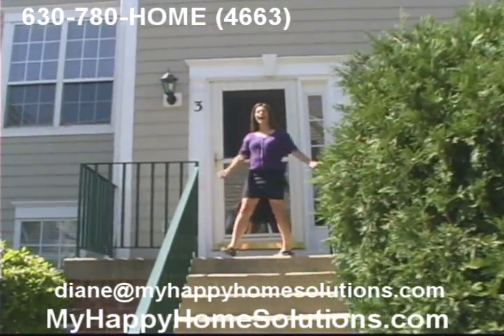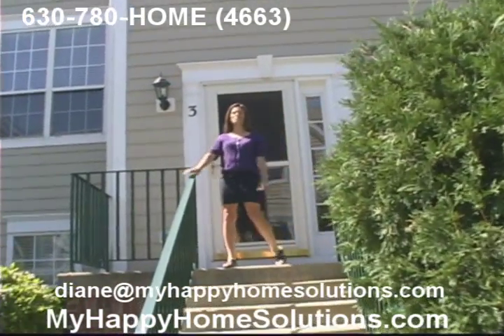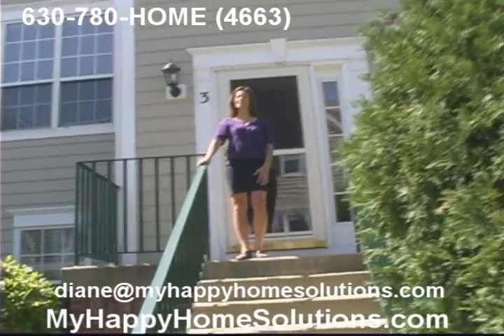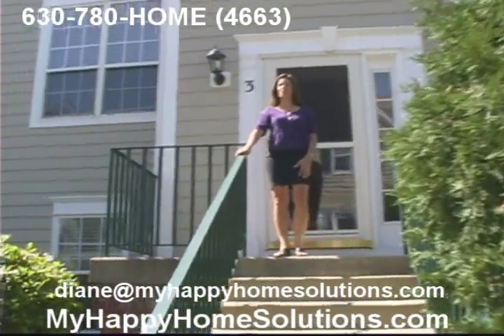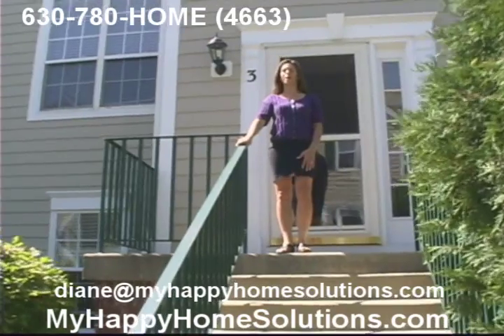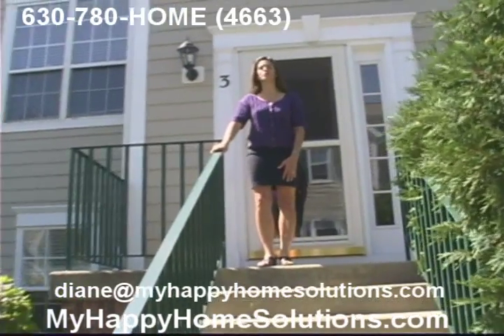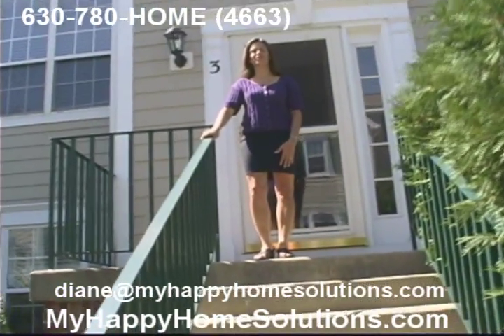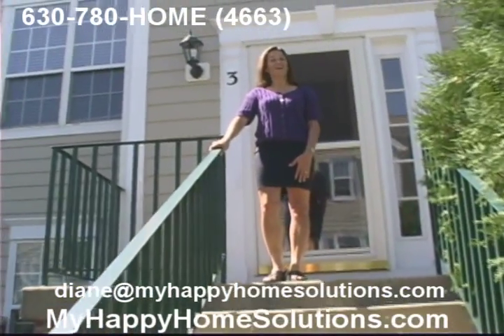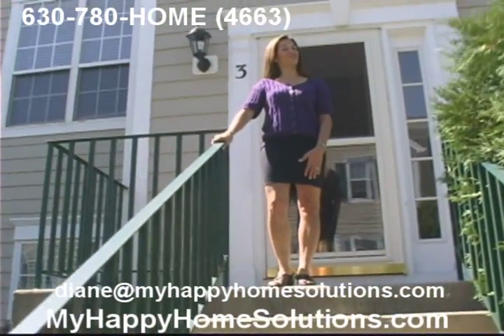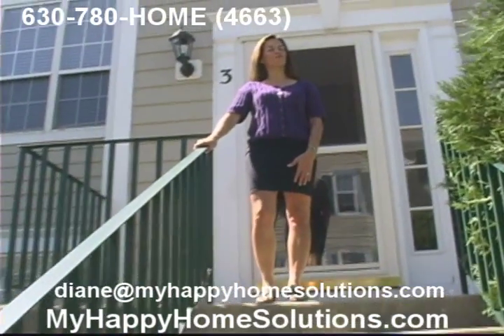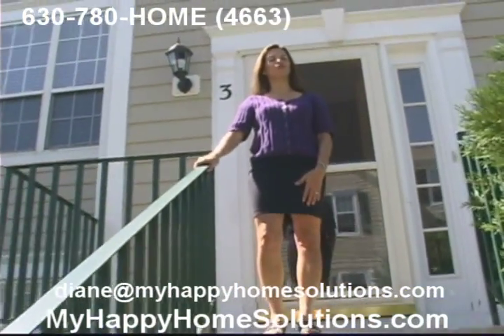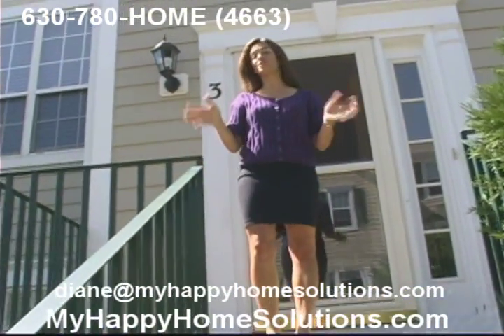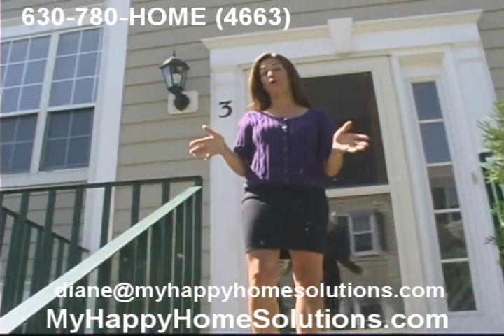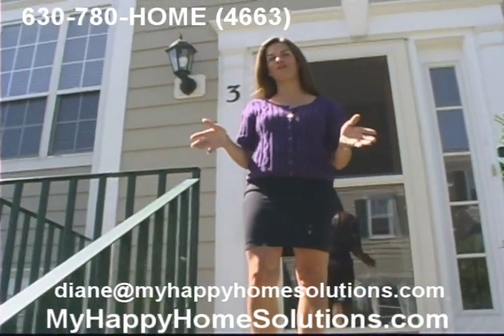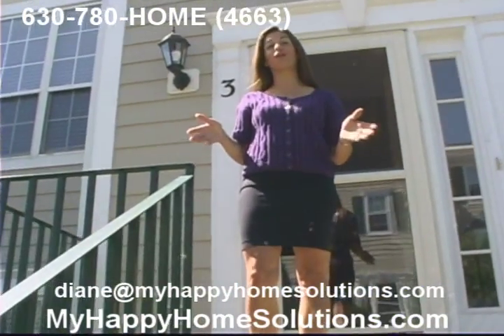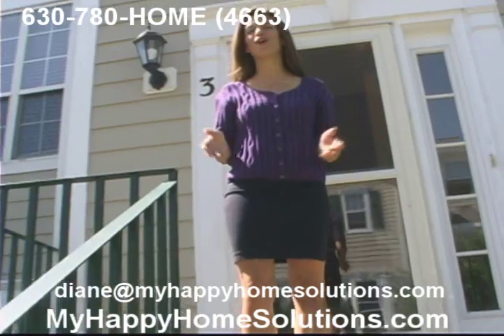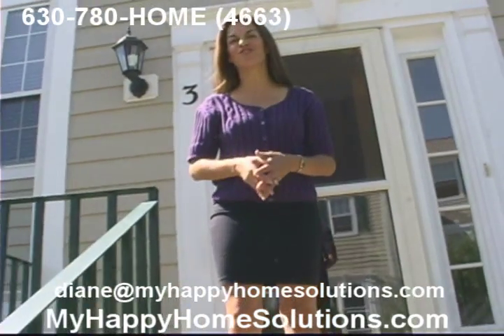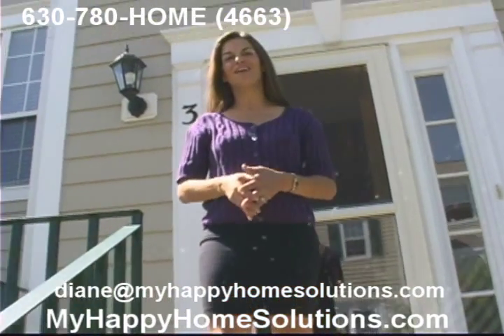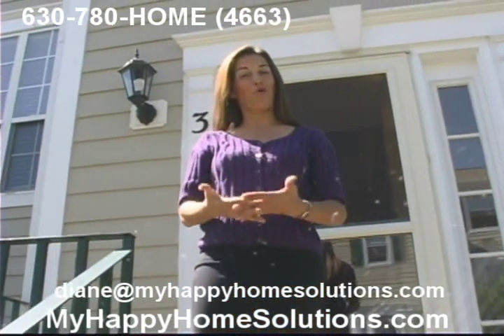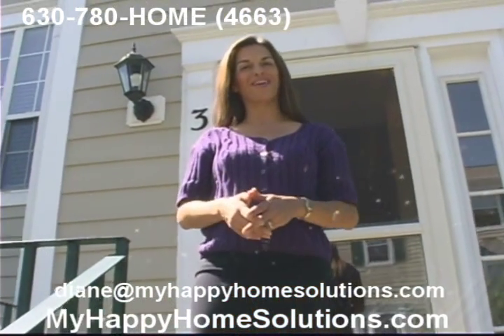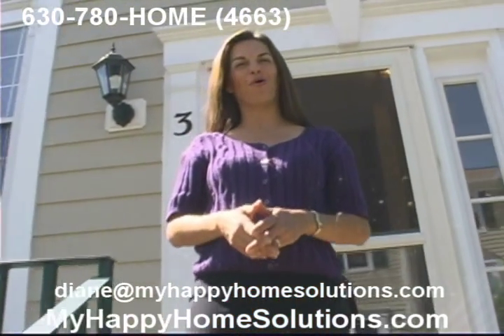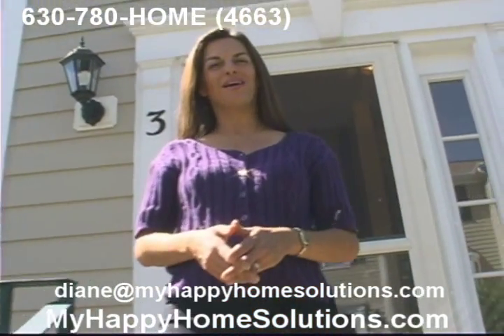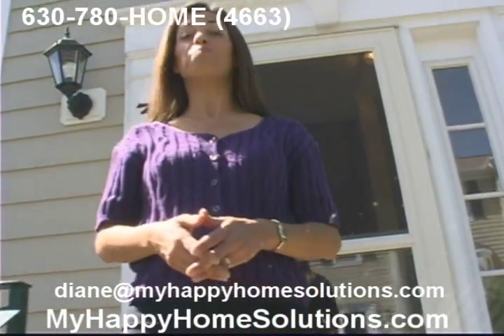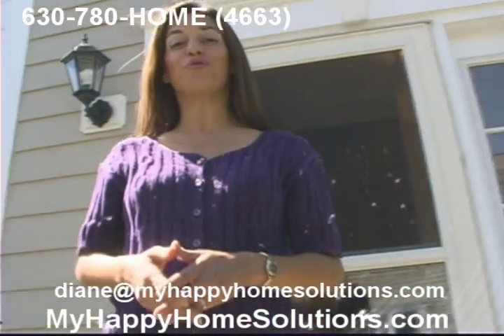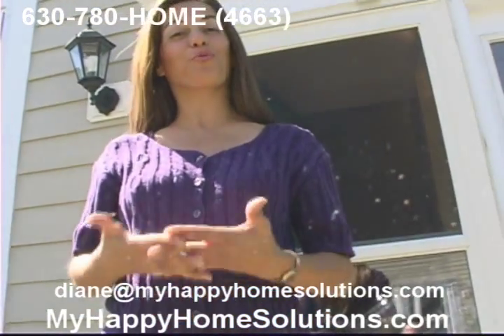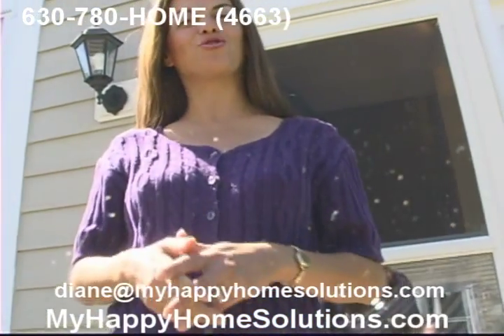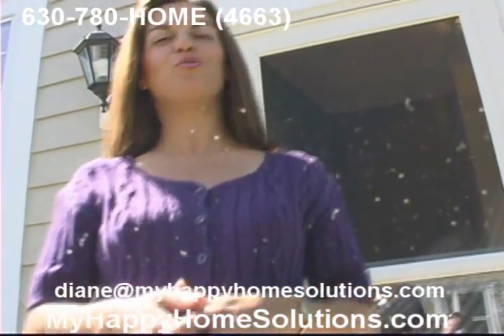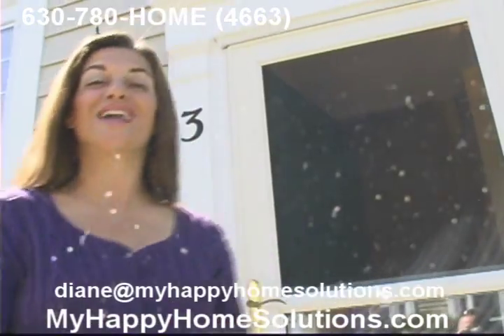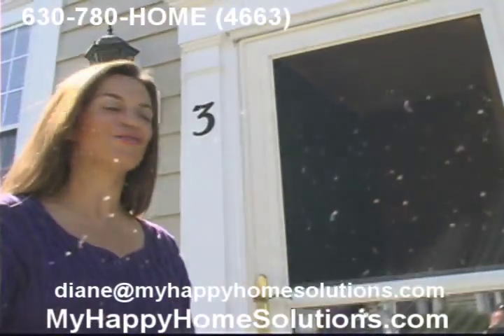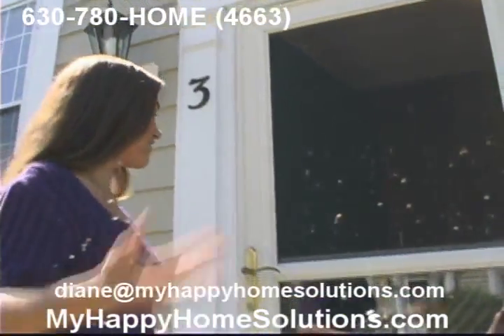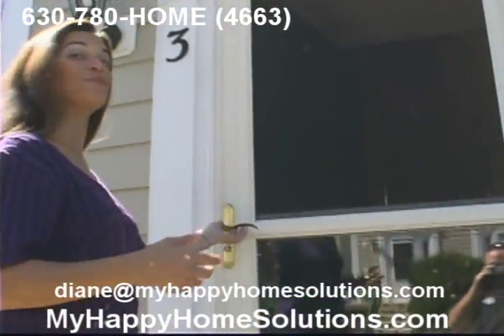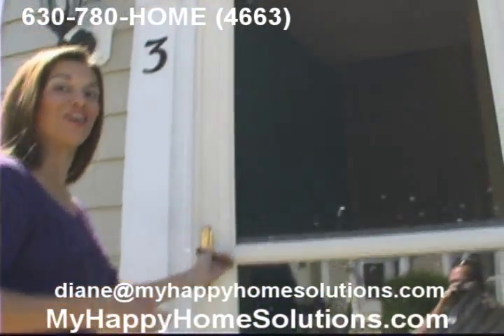Hi, I'm Diane St. James of Happy Home Solutions, and I'd like to welcome you to 2443 Courtyard Circle in Aurora, Illinois. It's a beautiful three-bedroom, two-bath townhouse. Let's come take a look.